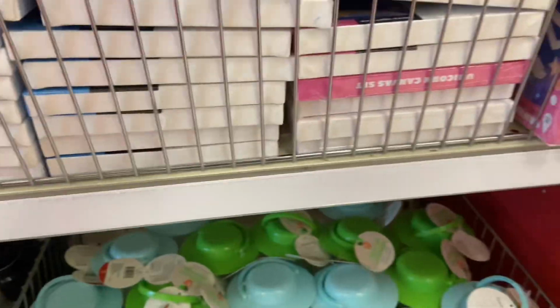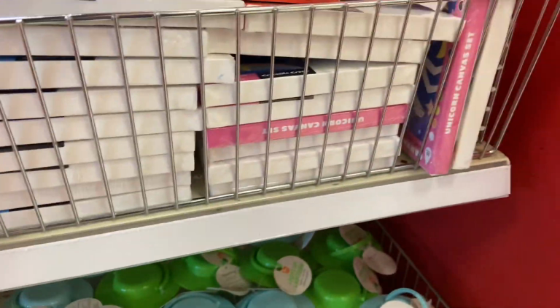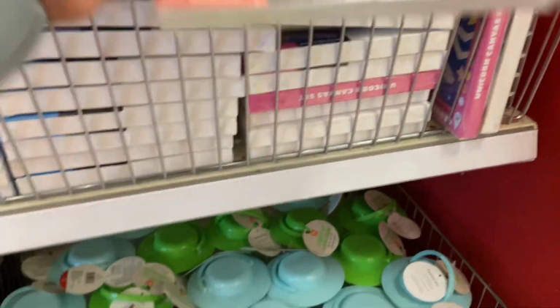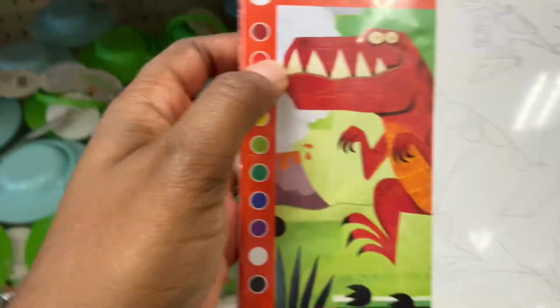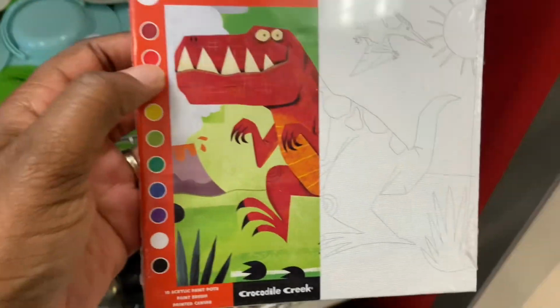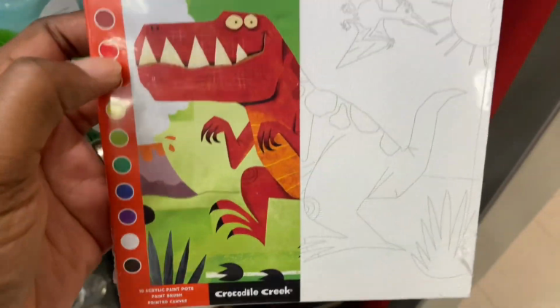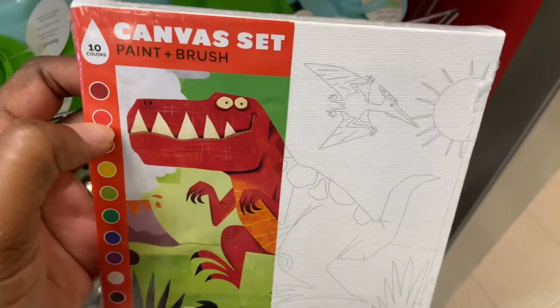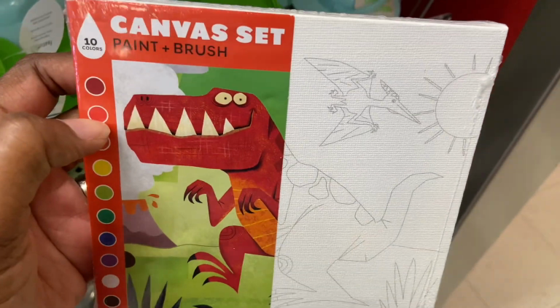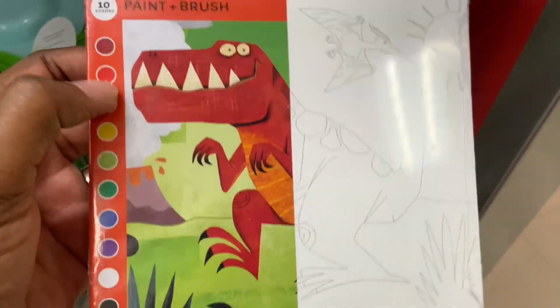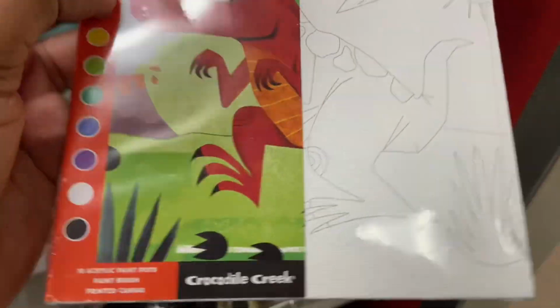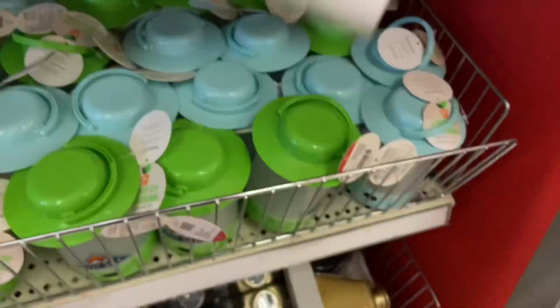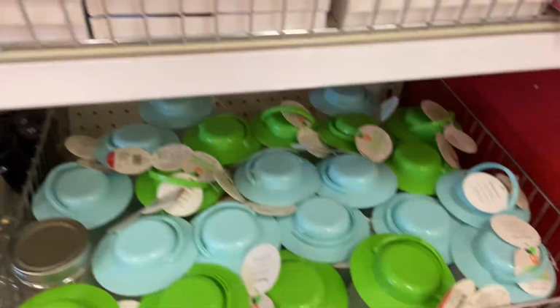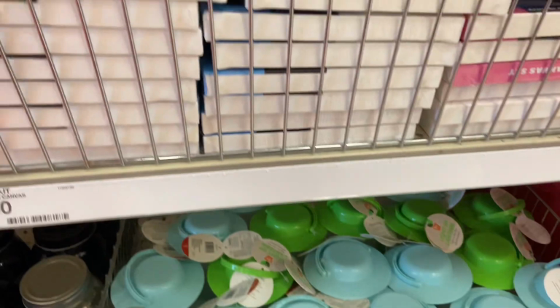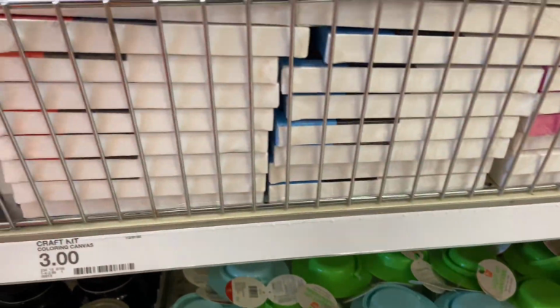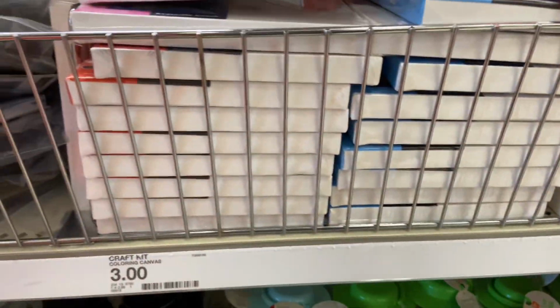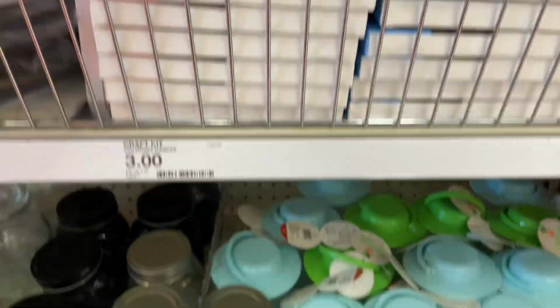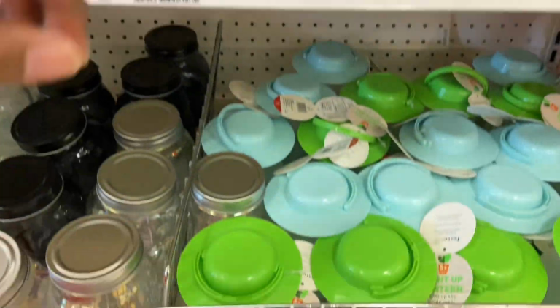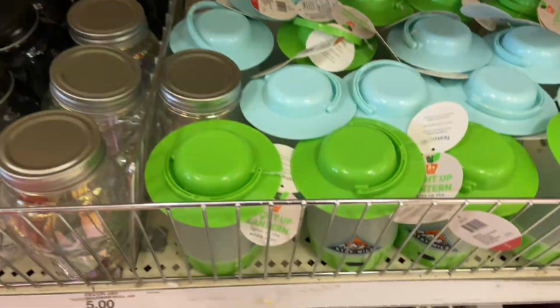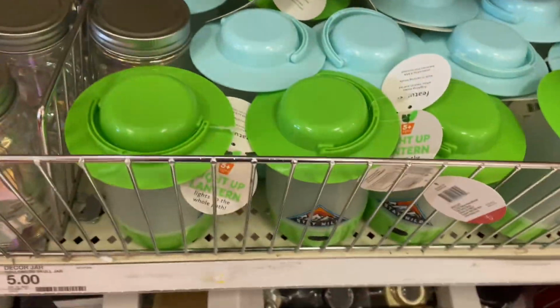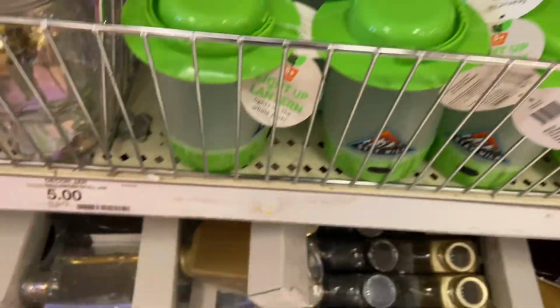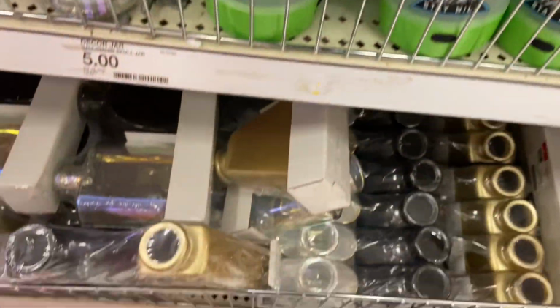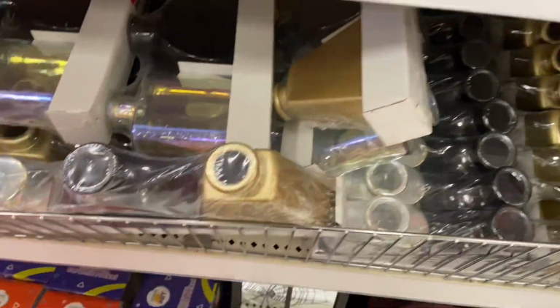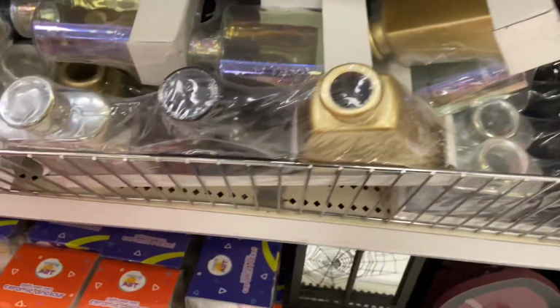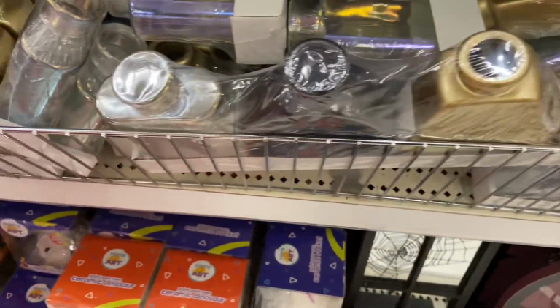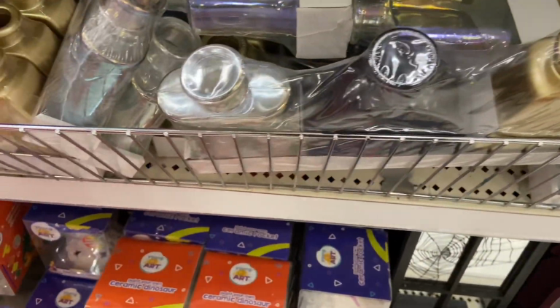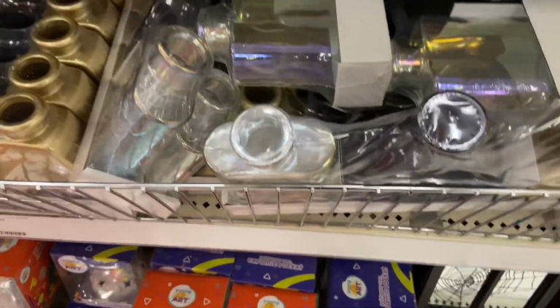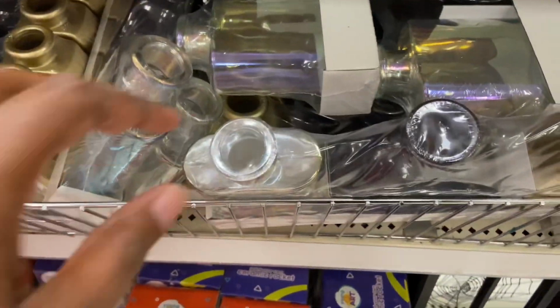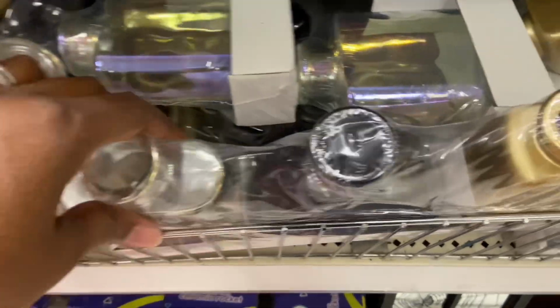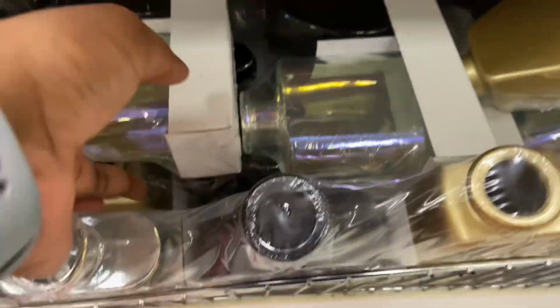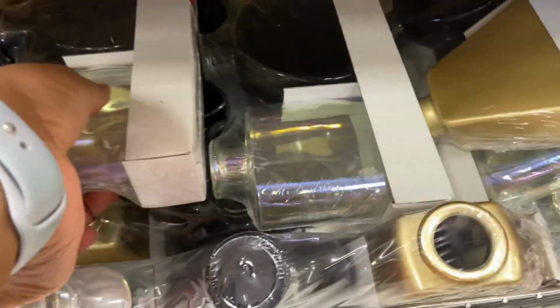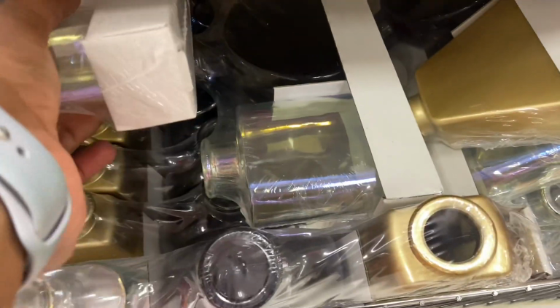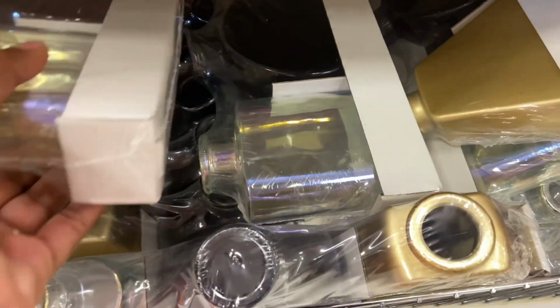They put some more of the canvas painting sets out — they're $3 to $5. Some more lanterns. They still have plenty of the decor bases, the three-packs for $5.